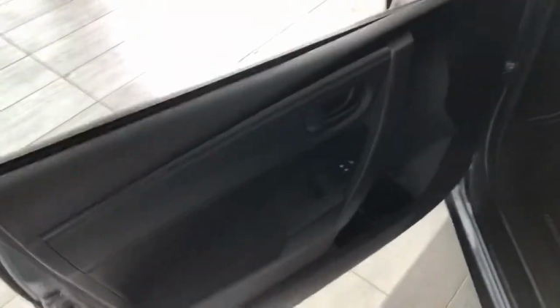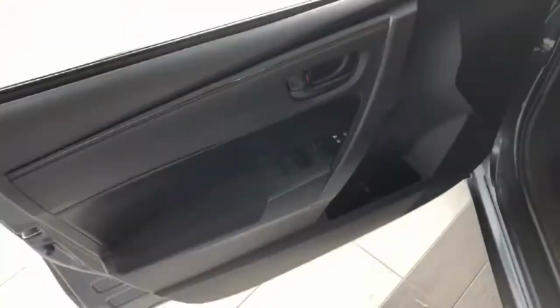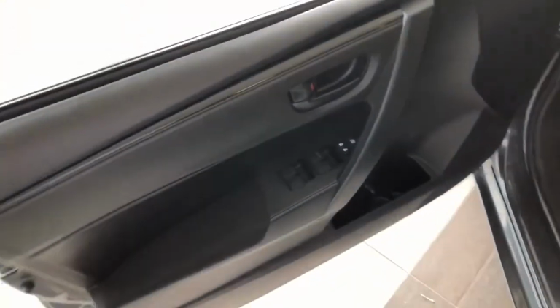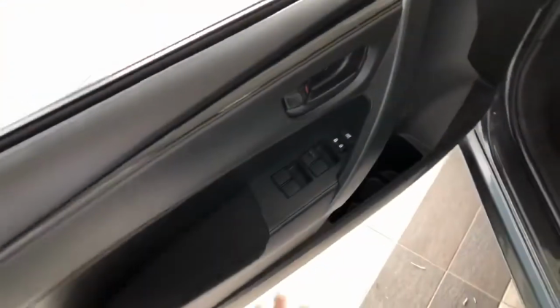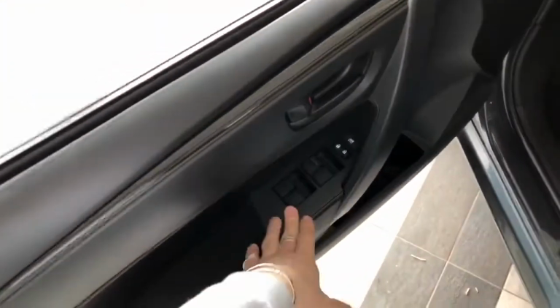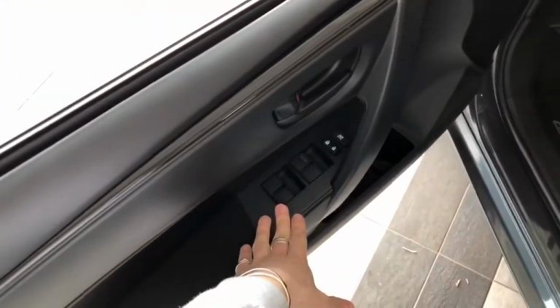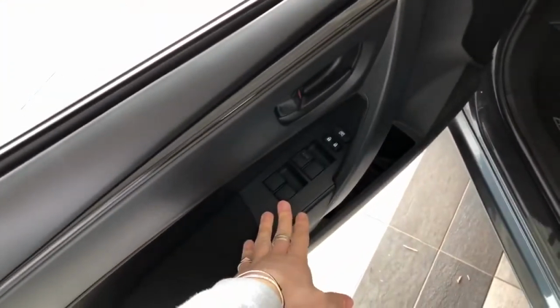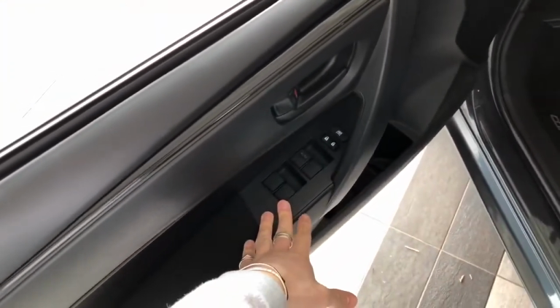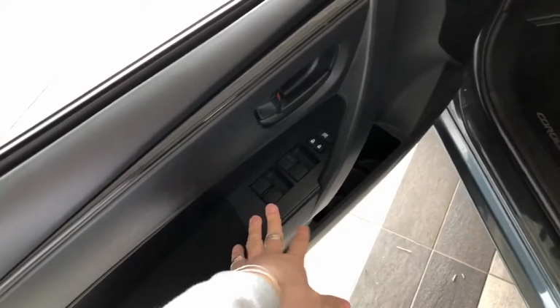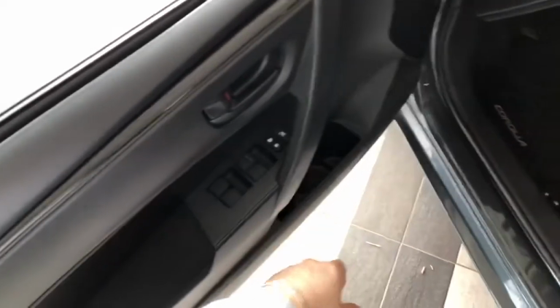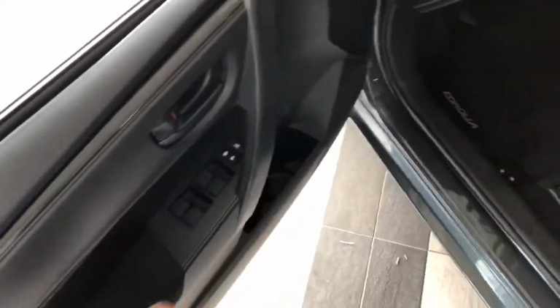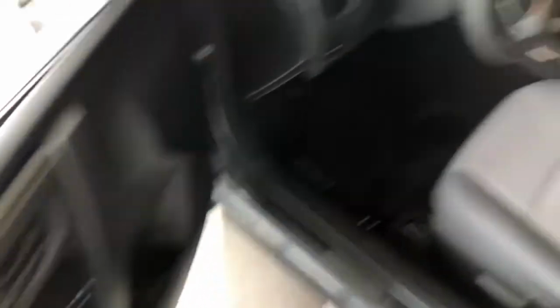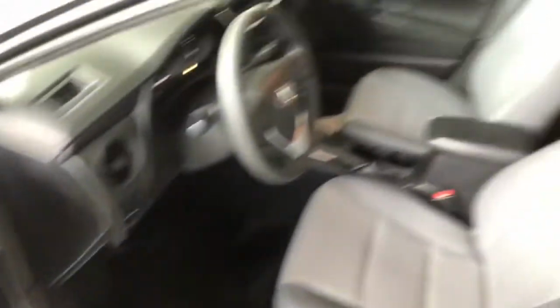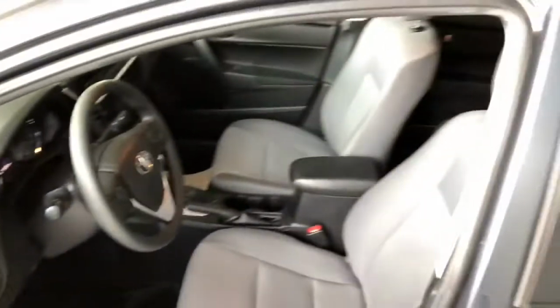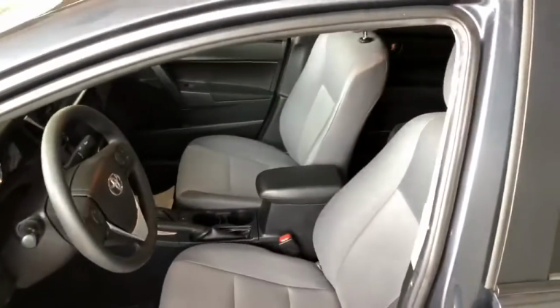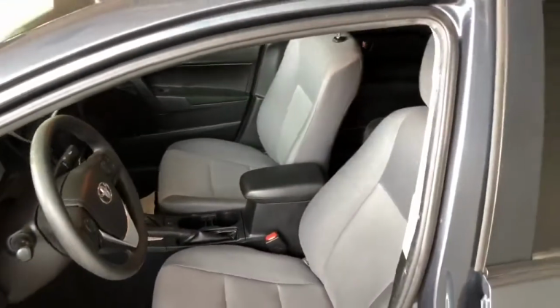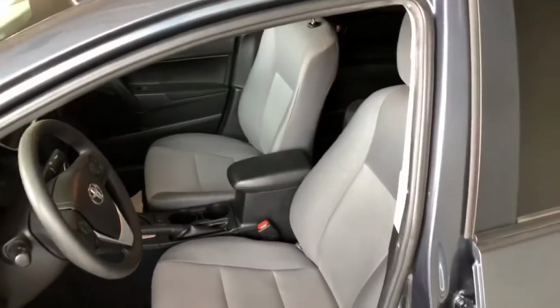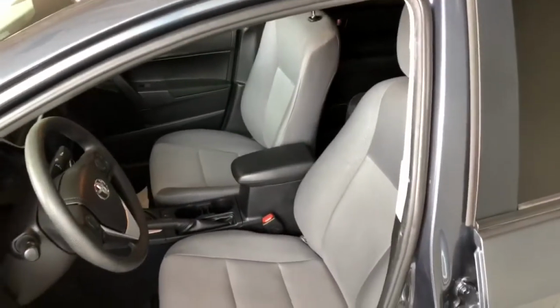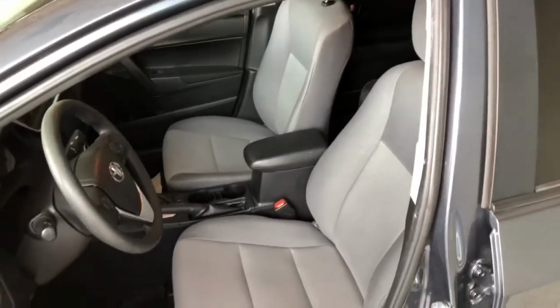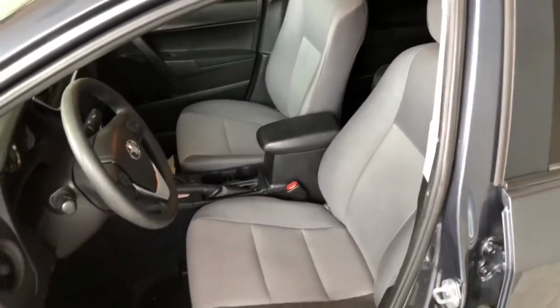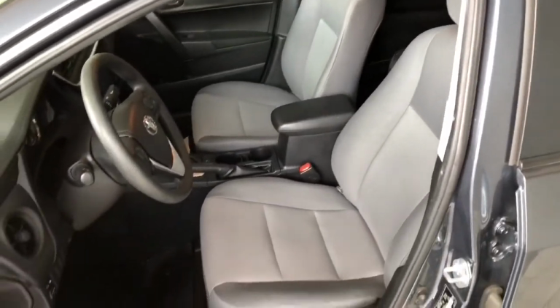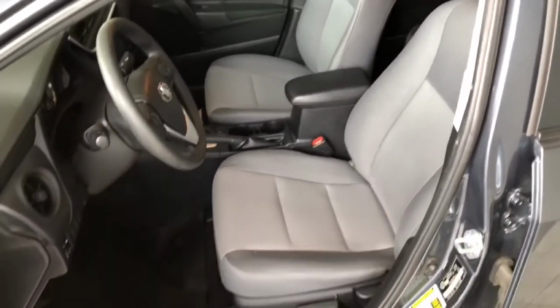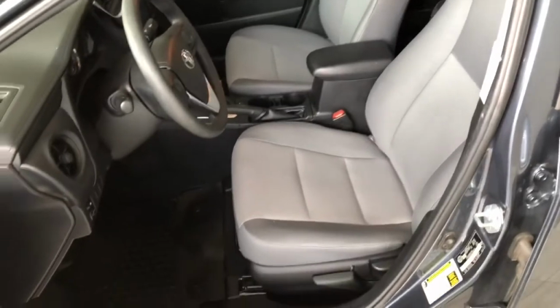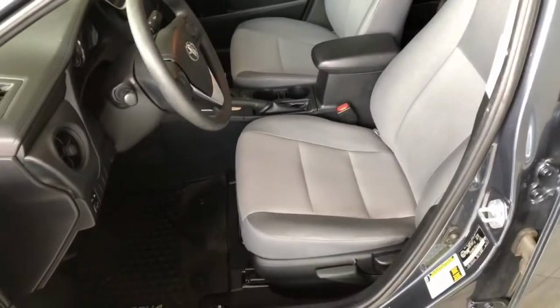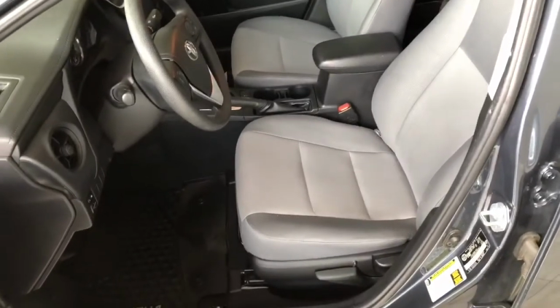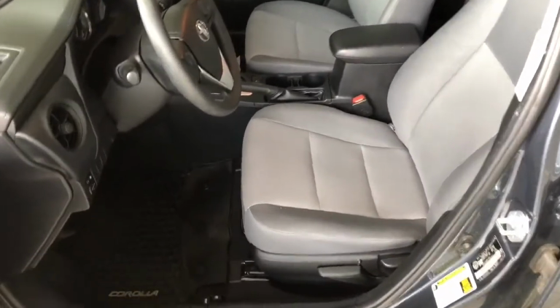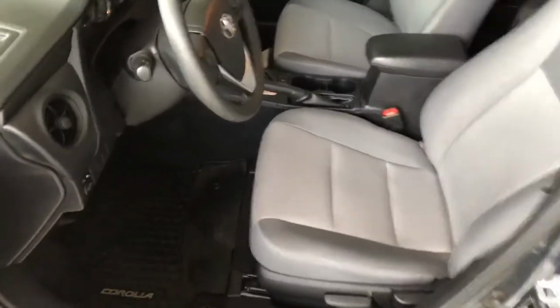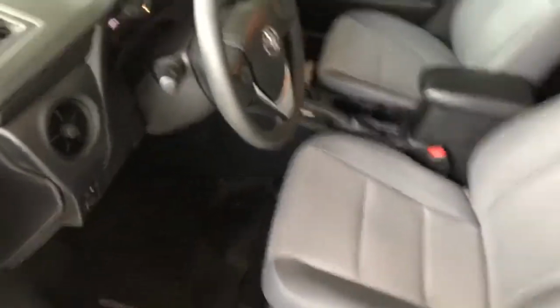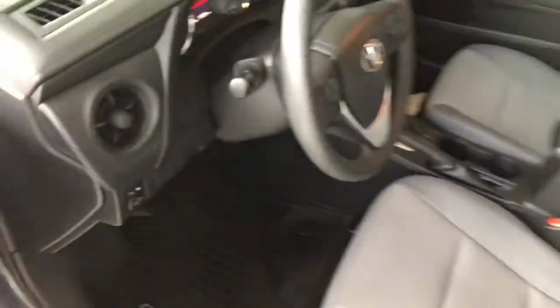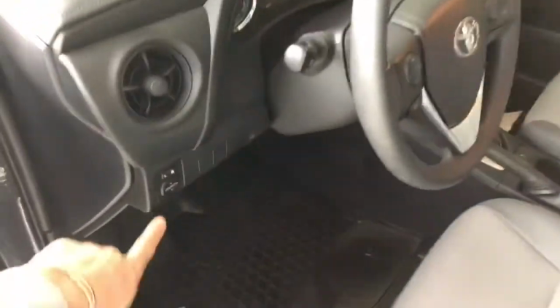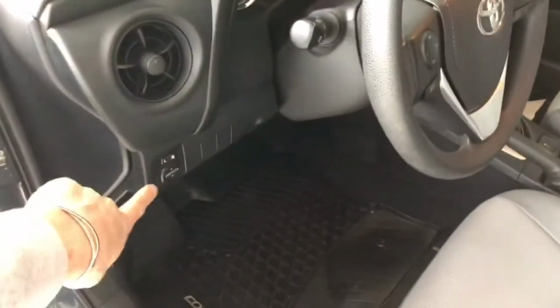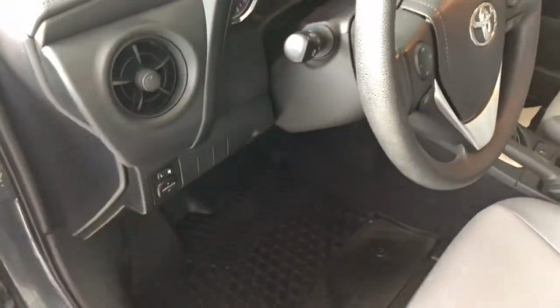Inside the driver's door you have your power windows and locks, some storage on the bottom. This Corolla comes equipped with gray fabric seating and all-weather mats. You do have your adjustable side mirrors right next to the door here.